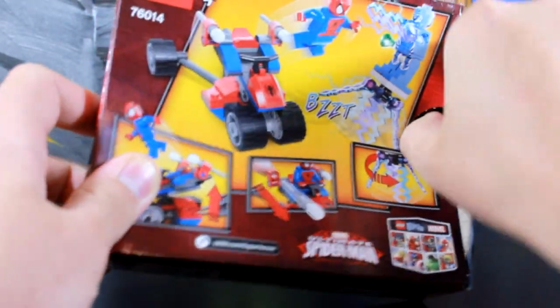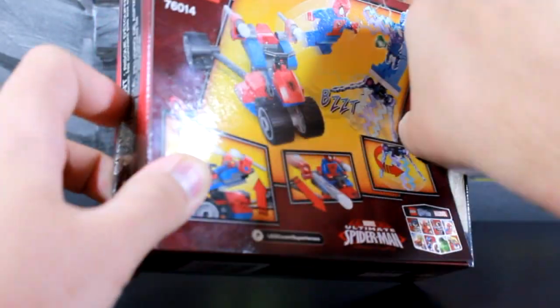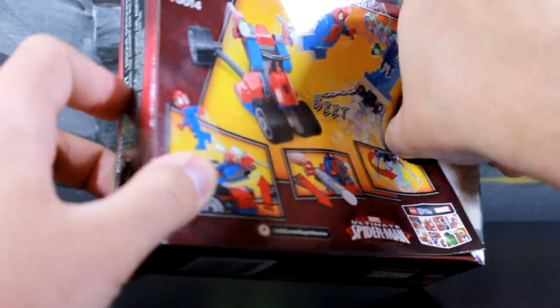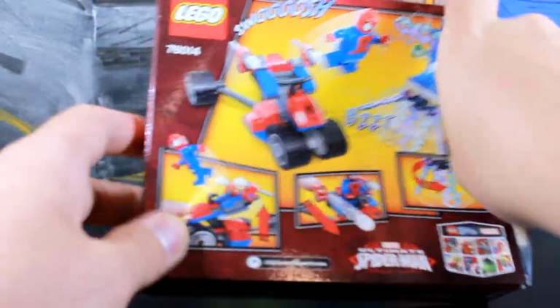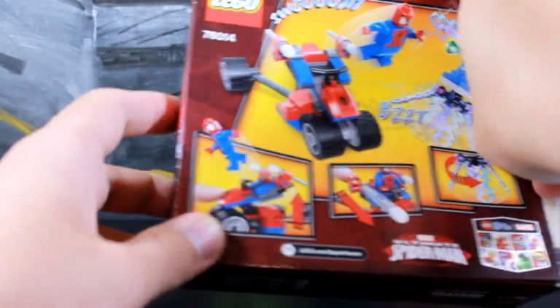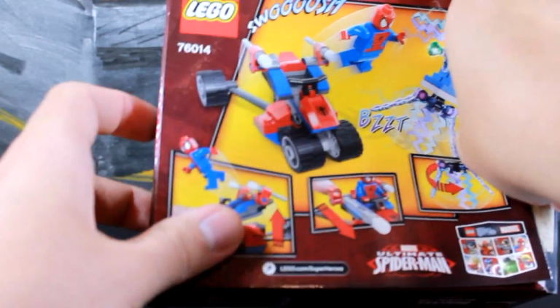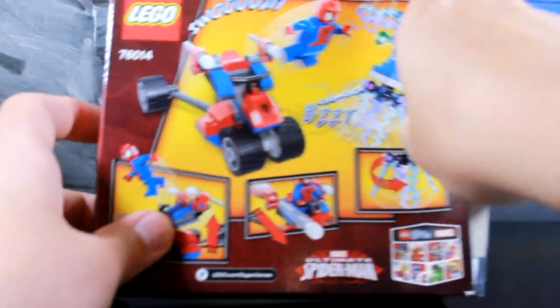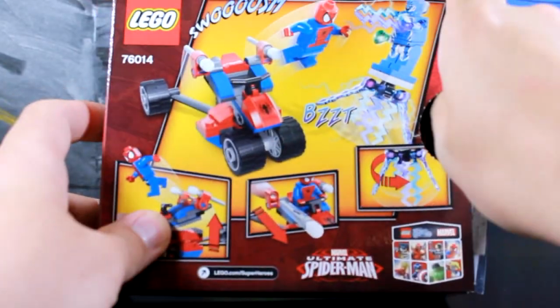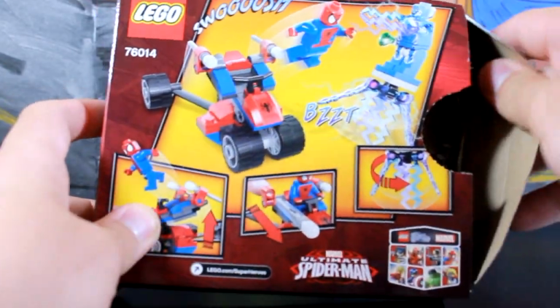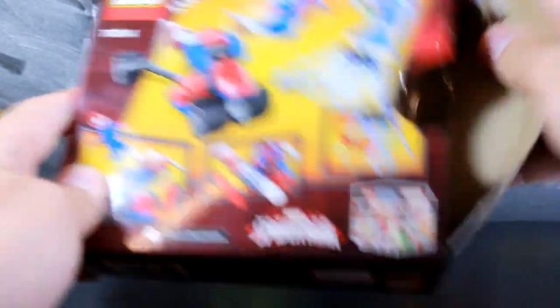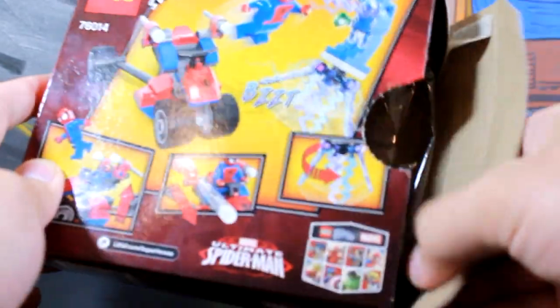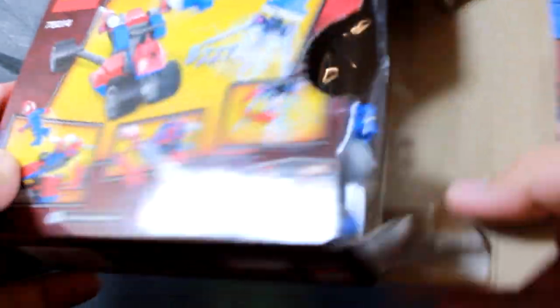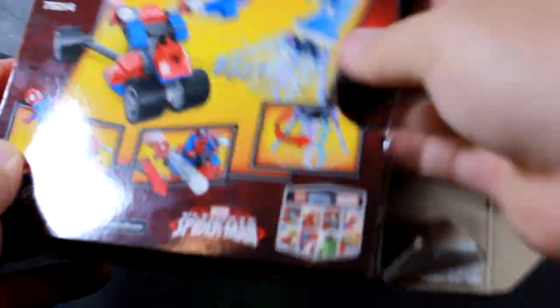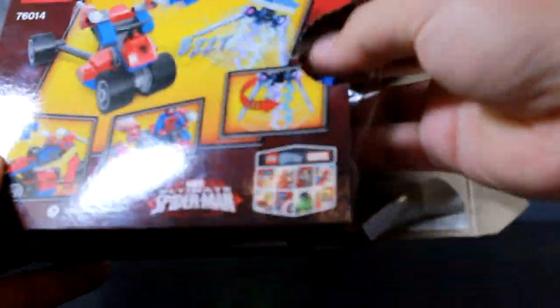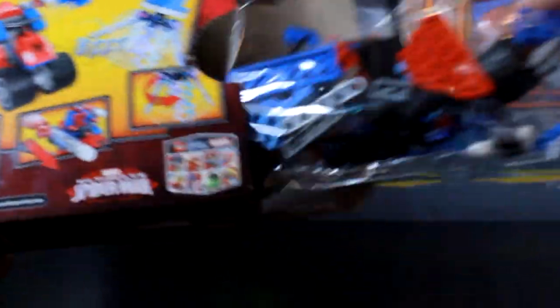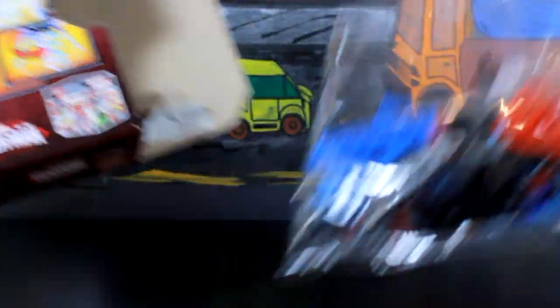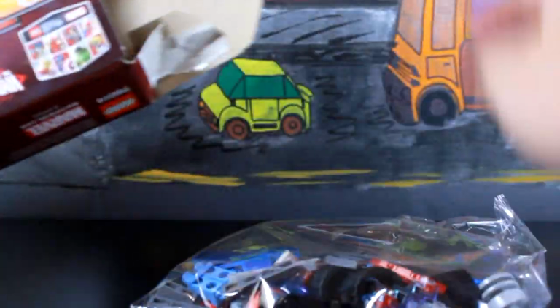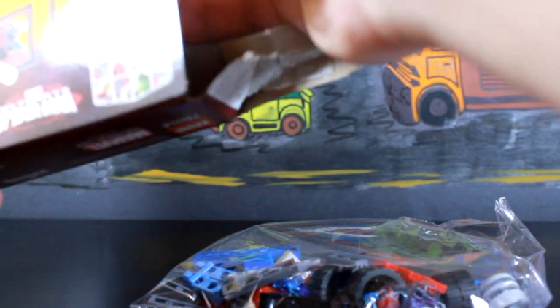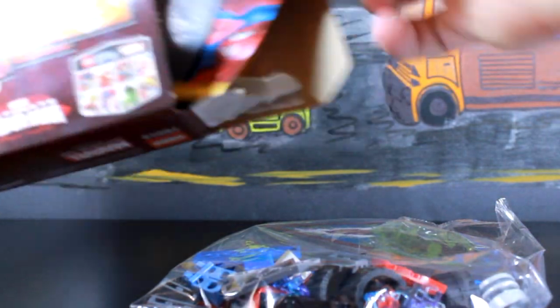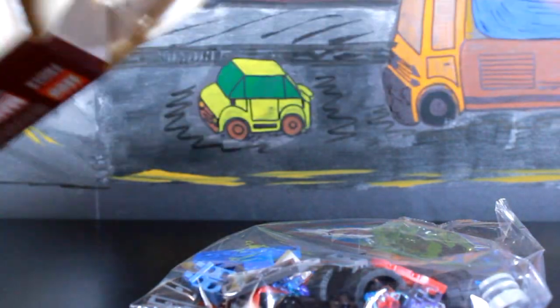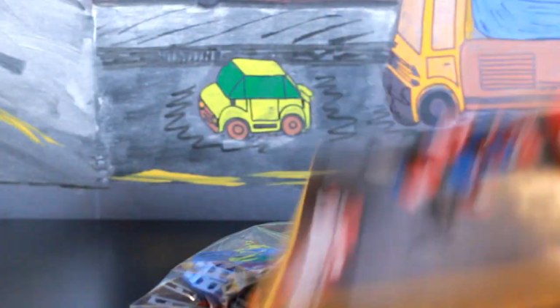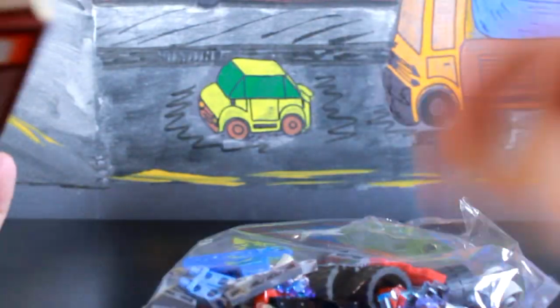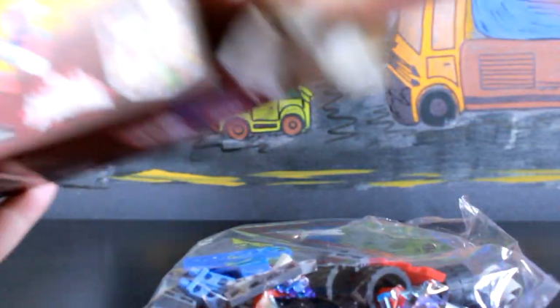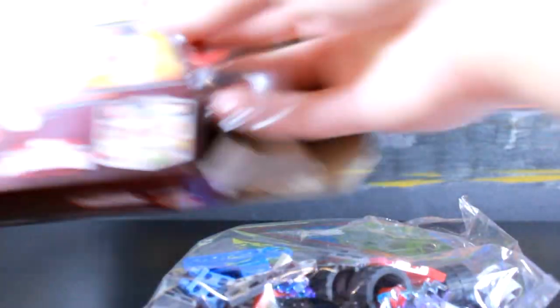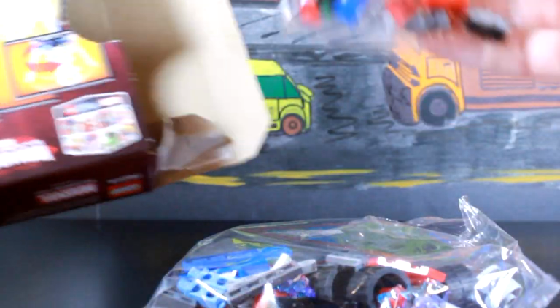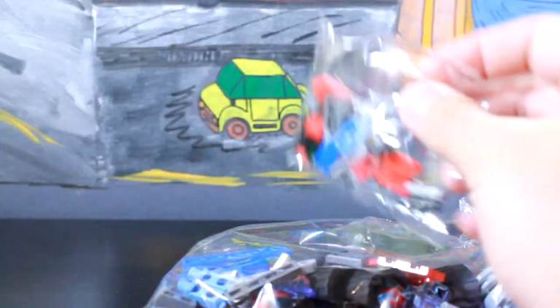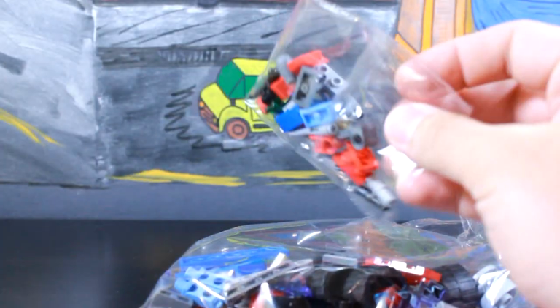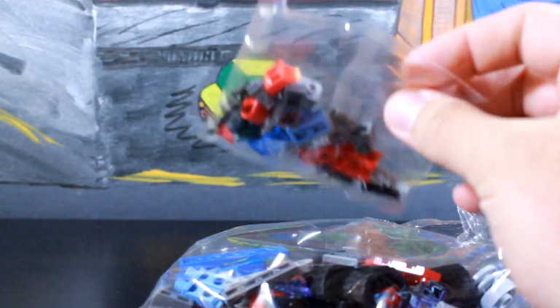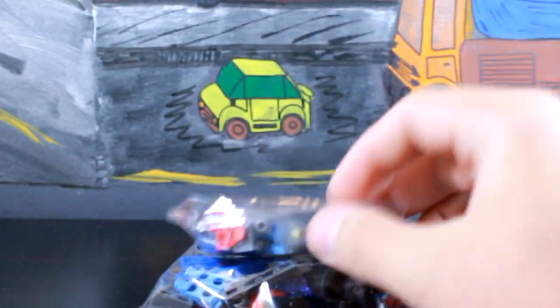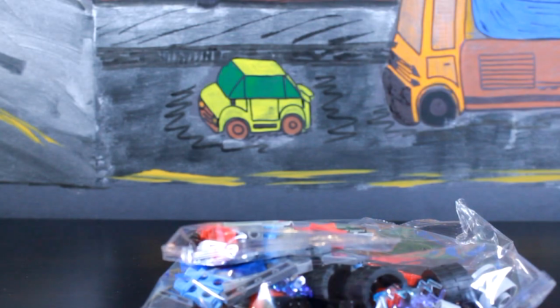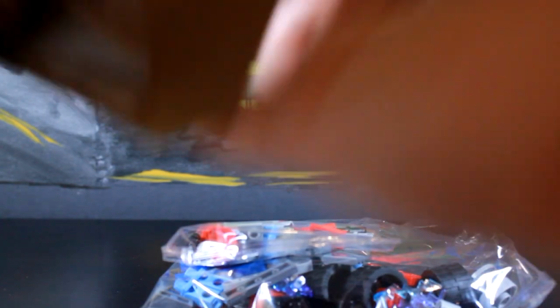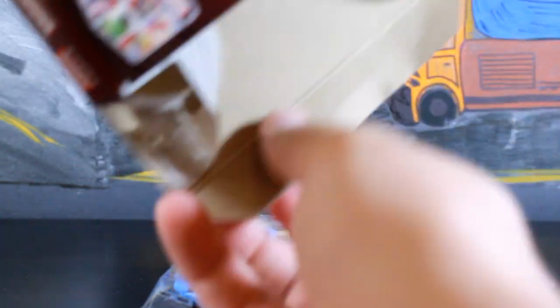We're going to go ahead and open up the package. It looks like Spidey's going to have some sort of jumping feature built into this. This looks kind of promising. Just one baggie — actually, two baggies. We got one for the... and stickers.